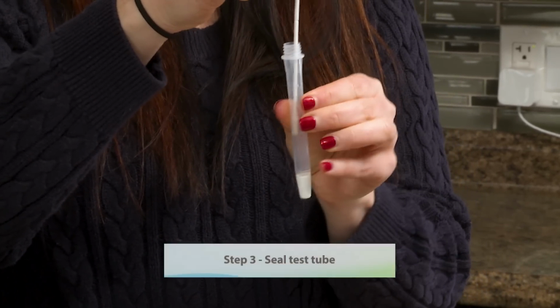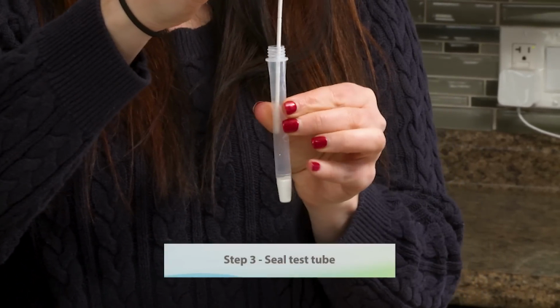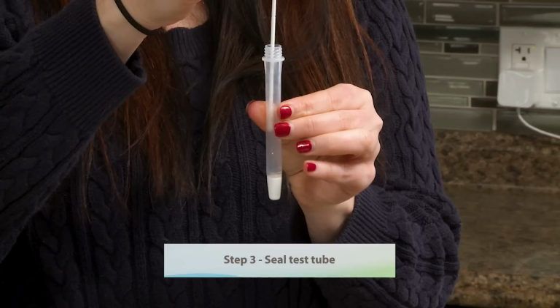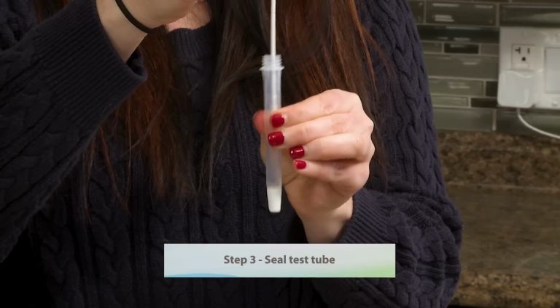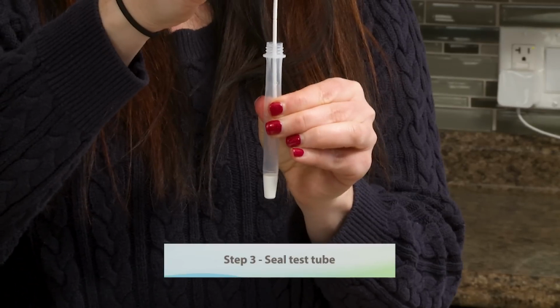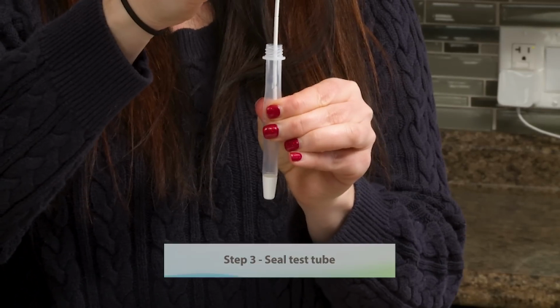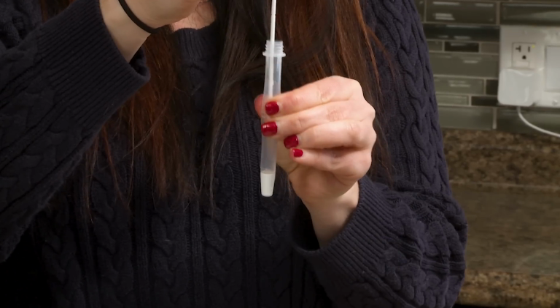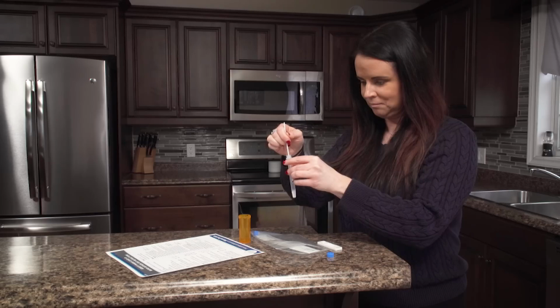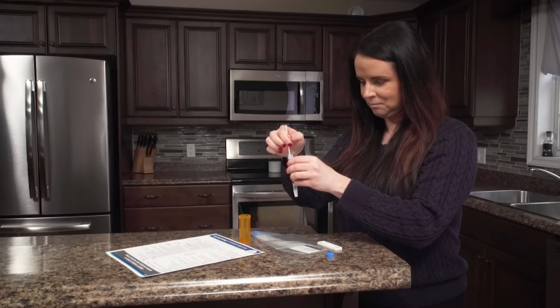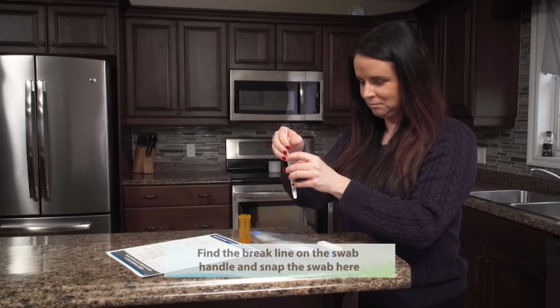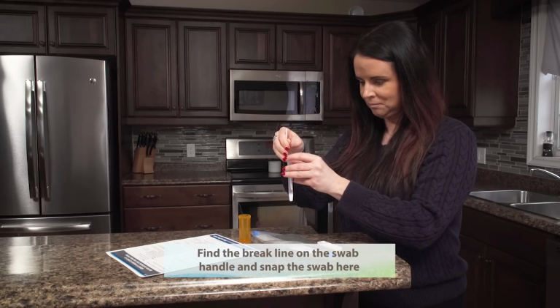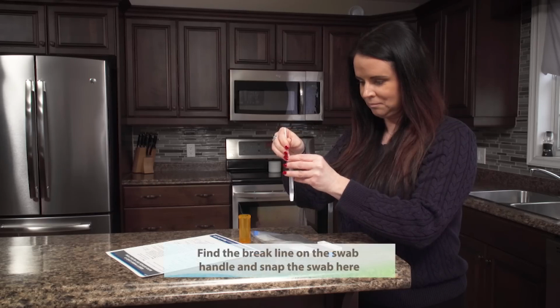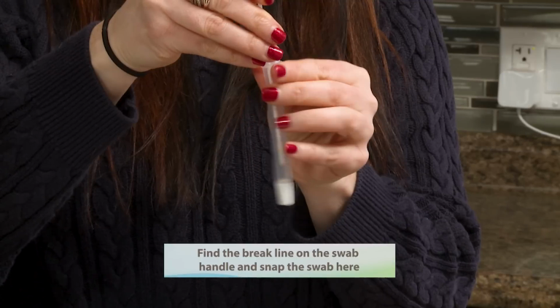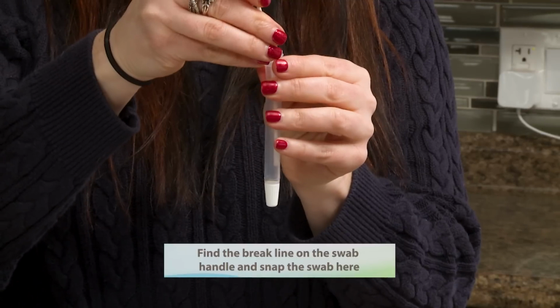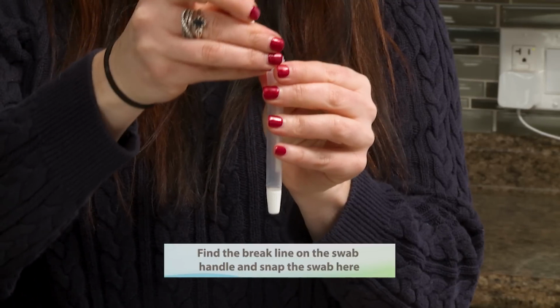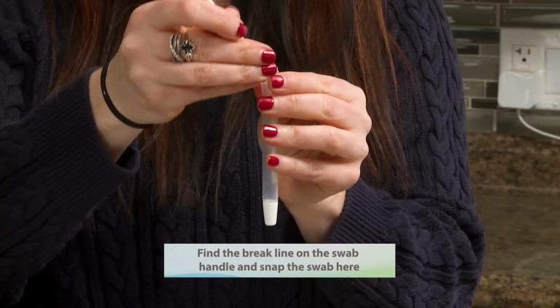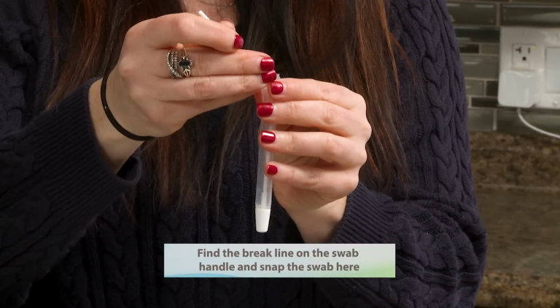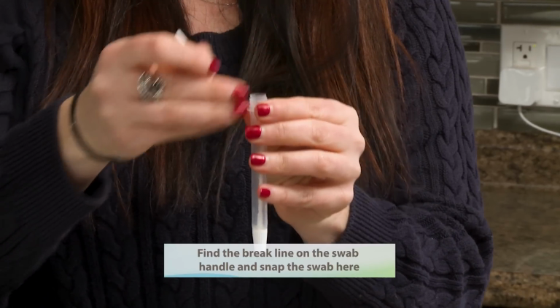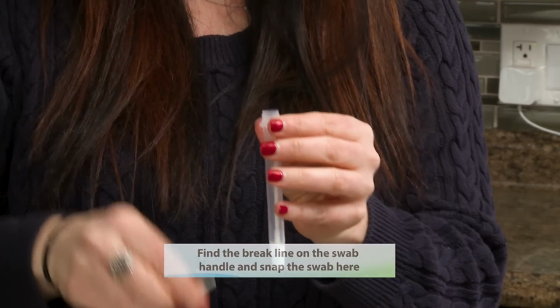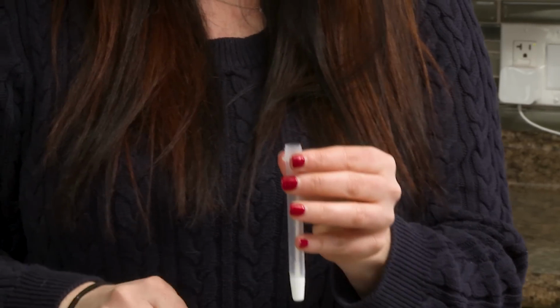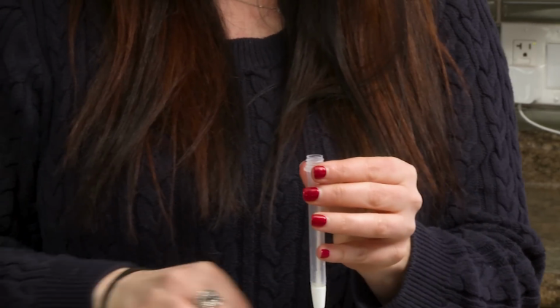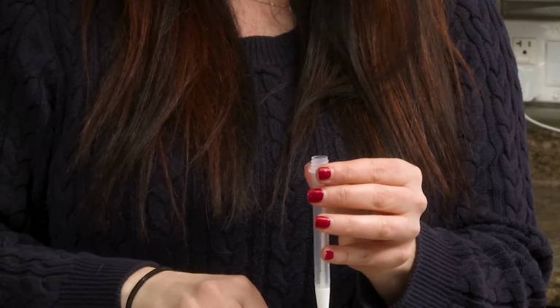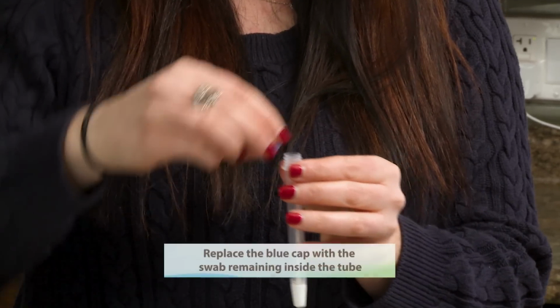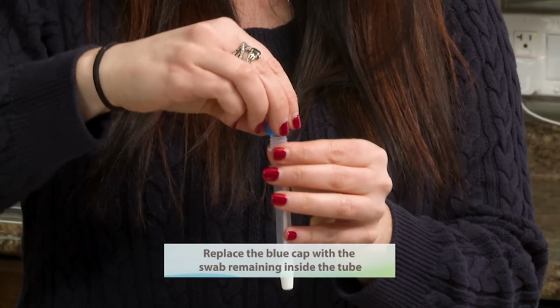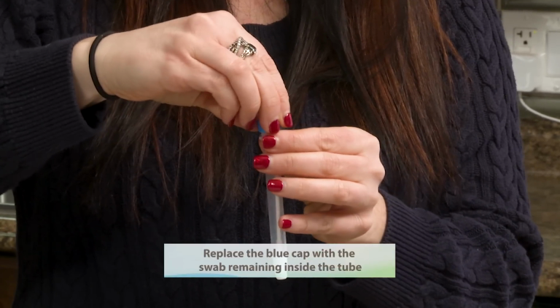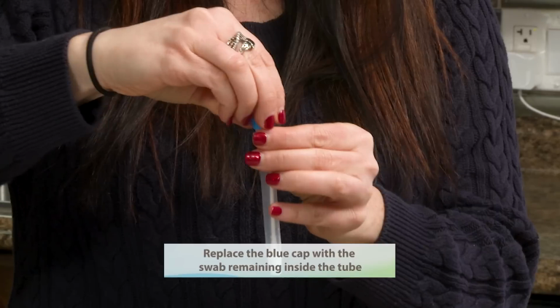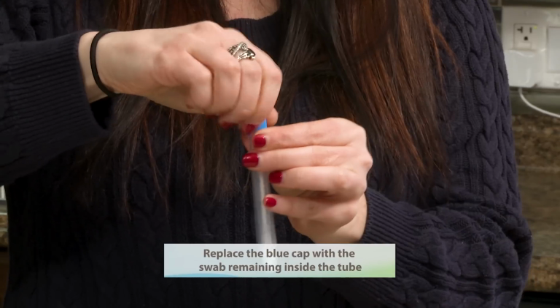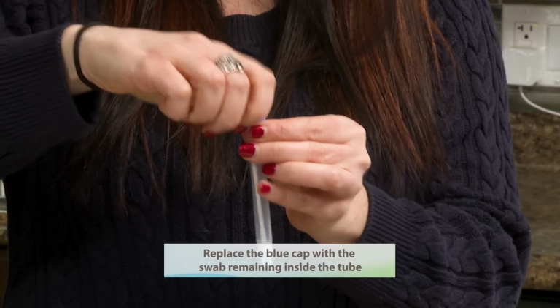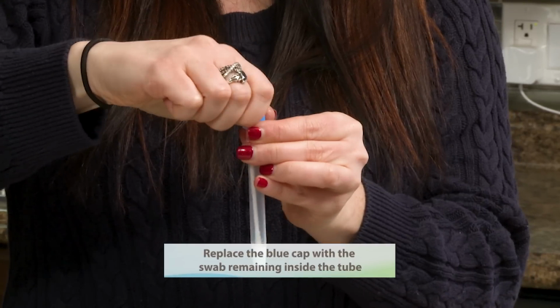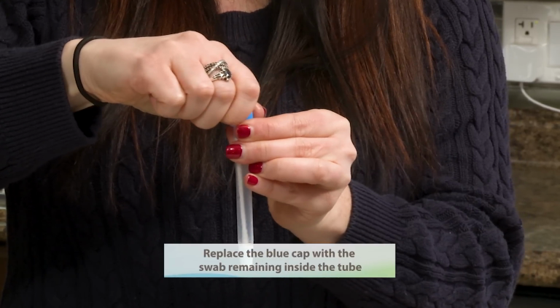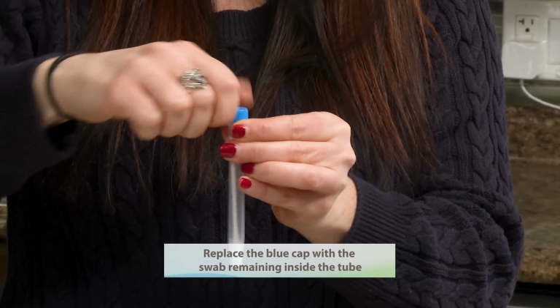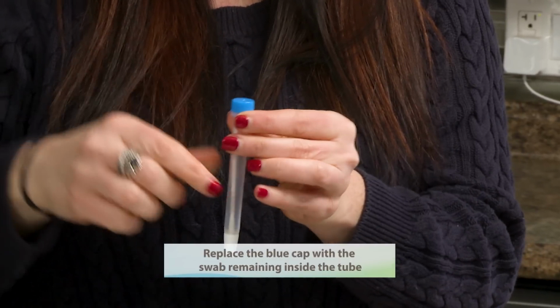Step three: seal test tube. Find the break line on the swab handle and snap the swab at that point. Replace the blue cap with the swab remaining inside the tube.